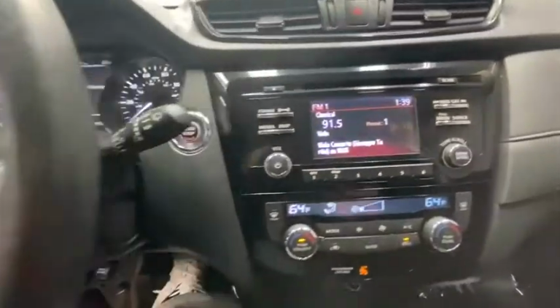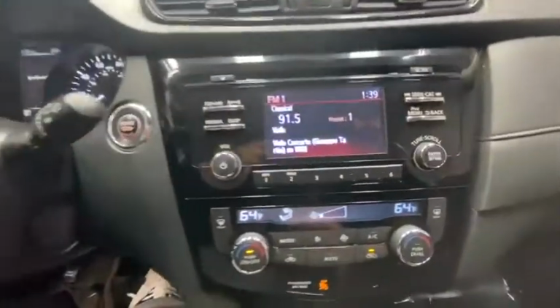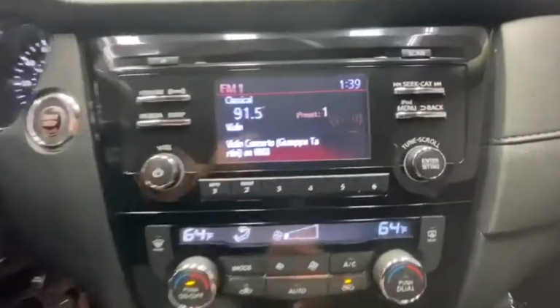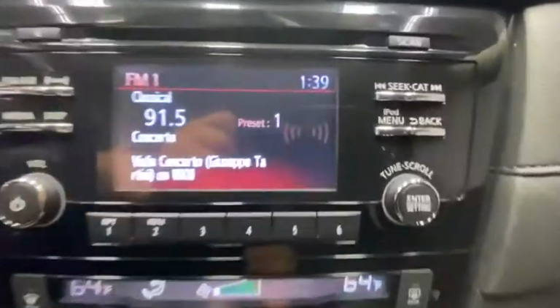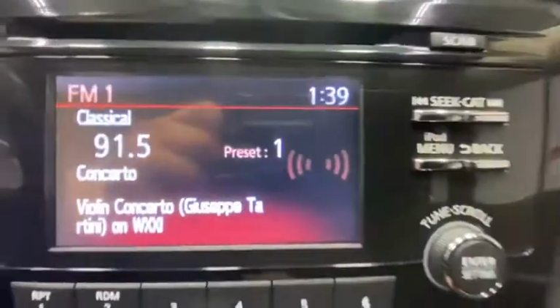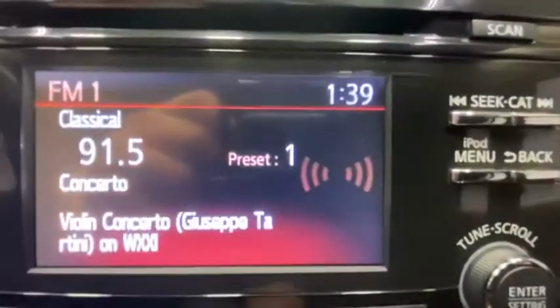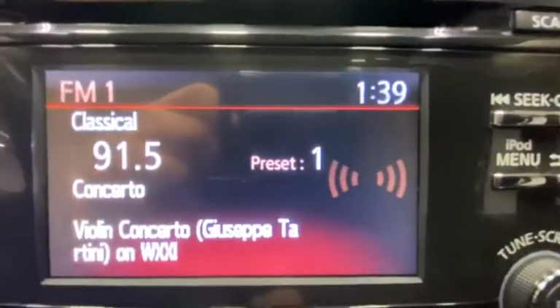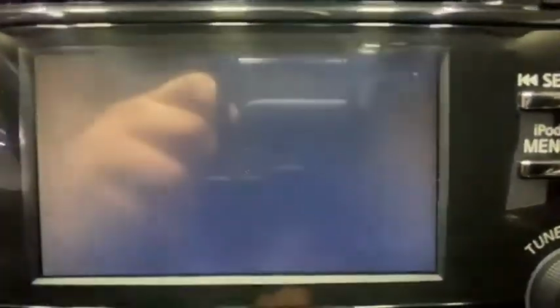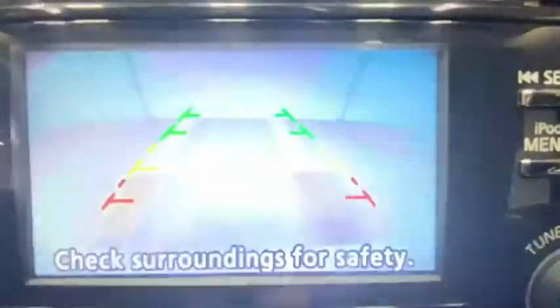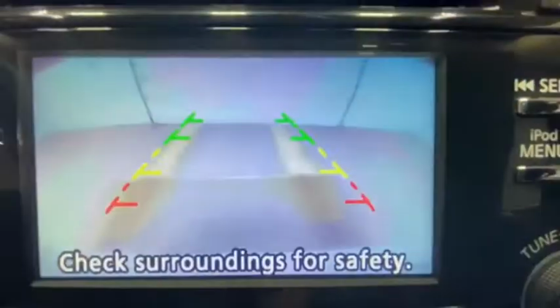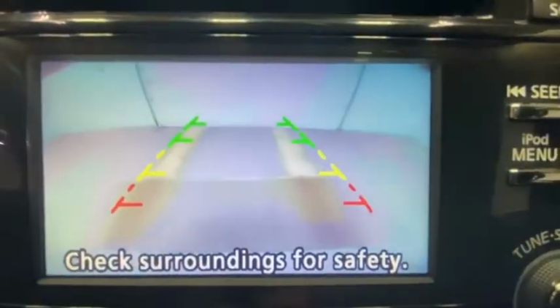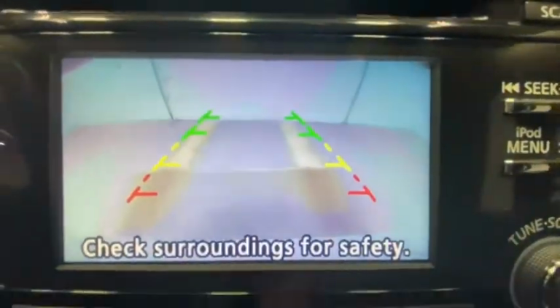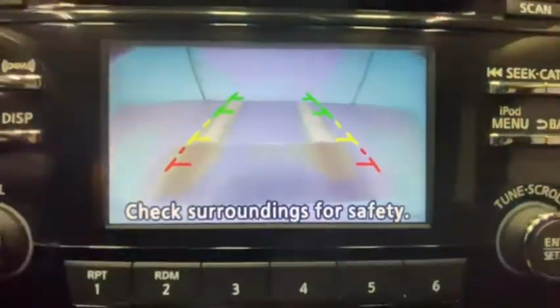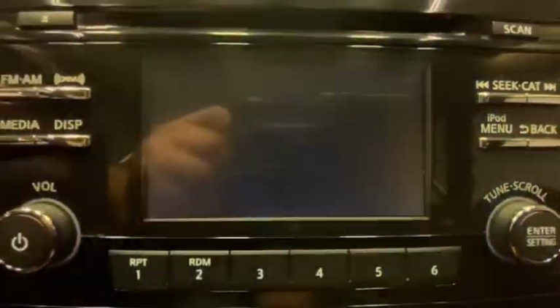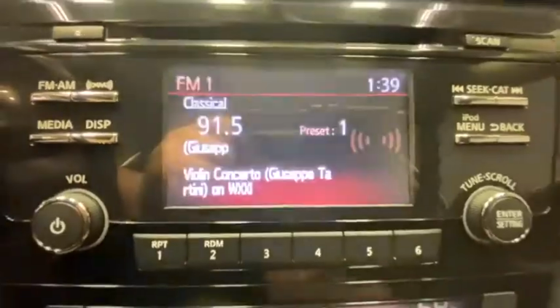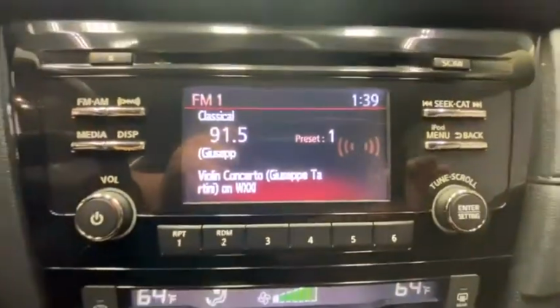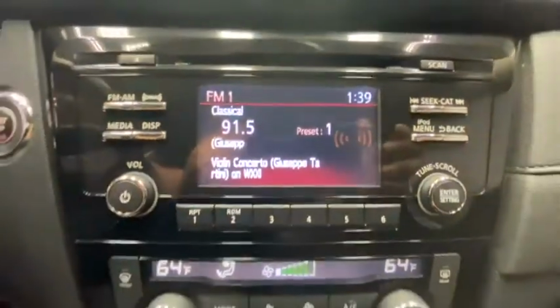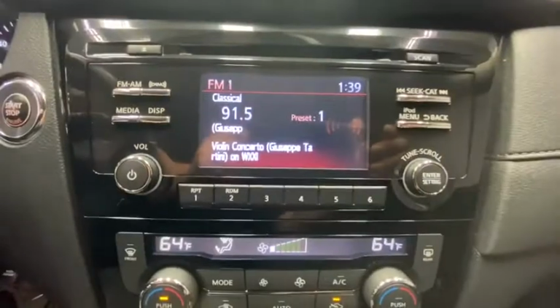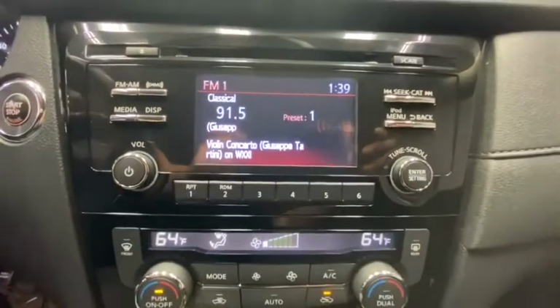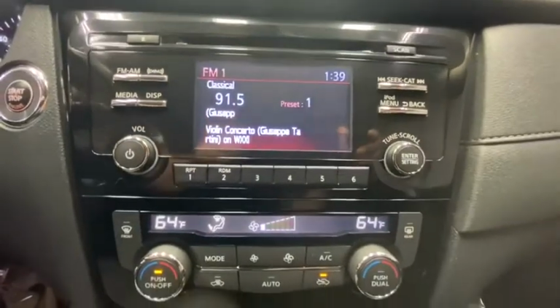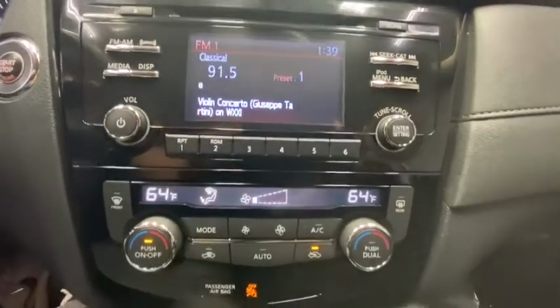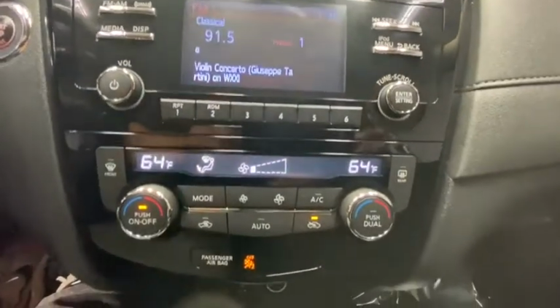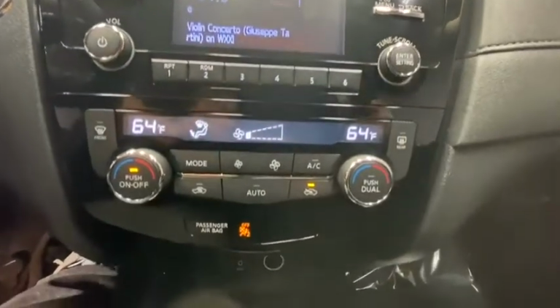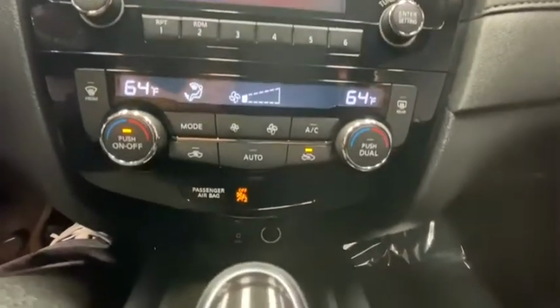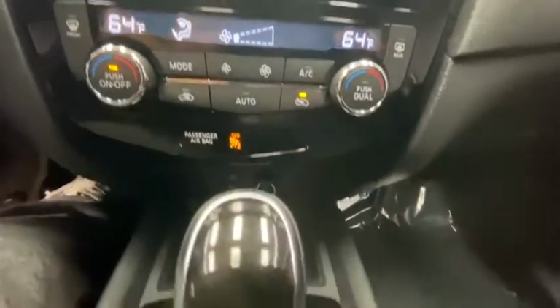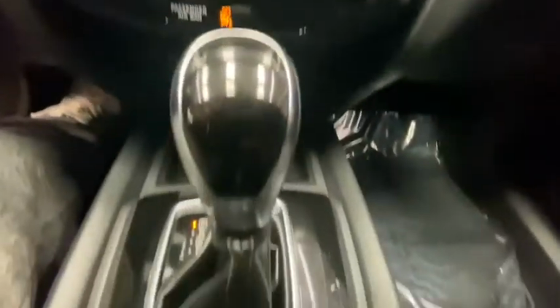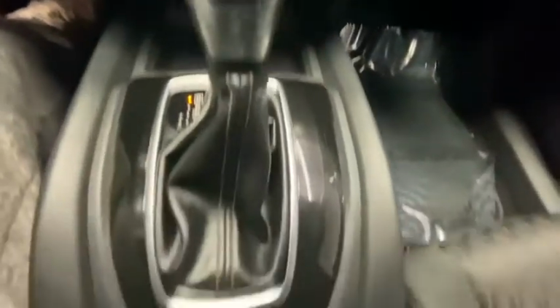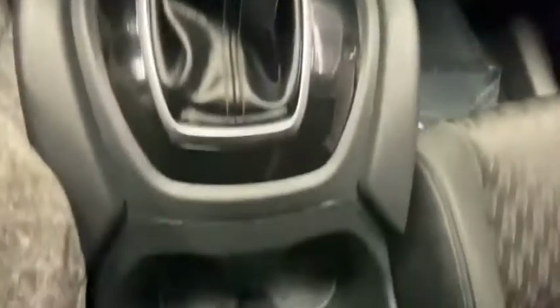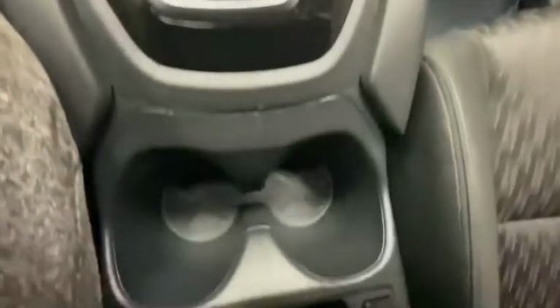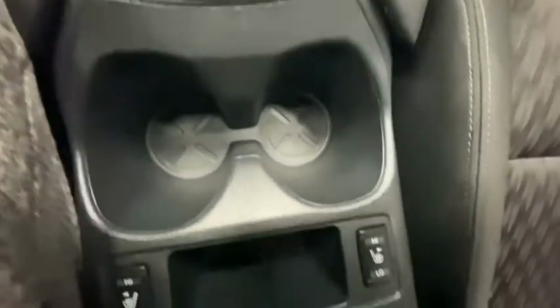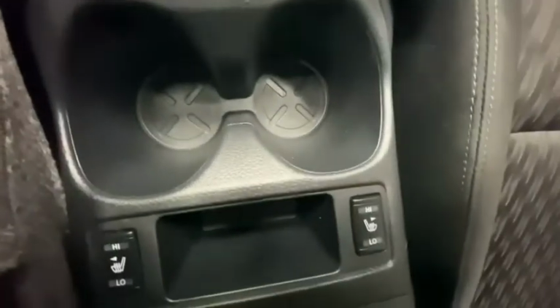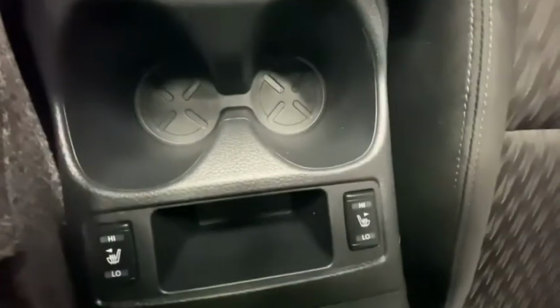Electronic stability control, heated front seat, tachometer, brake assist, overhead console, panic alarm, remote keyless entry, cloth seat trim, front reading lamps.